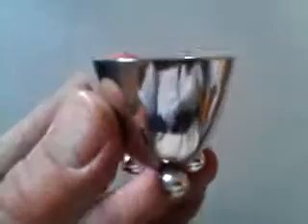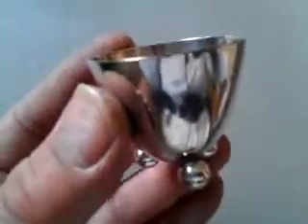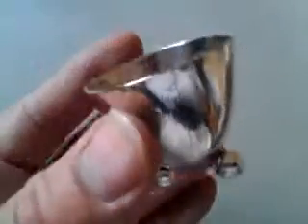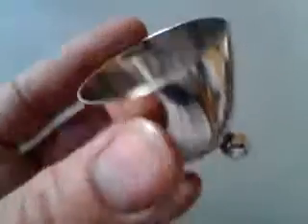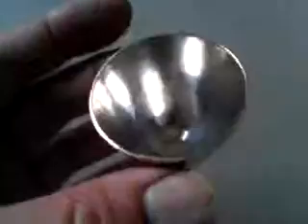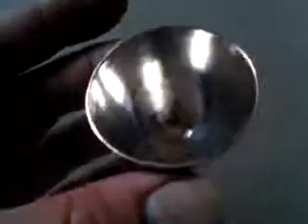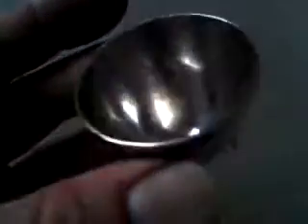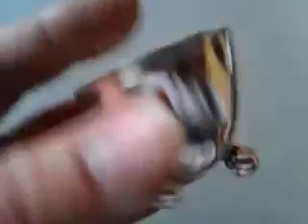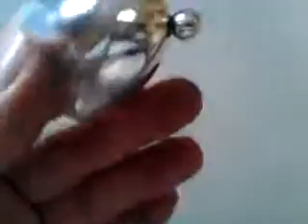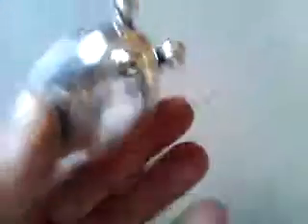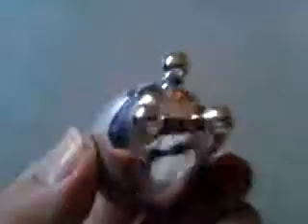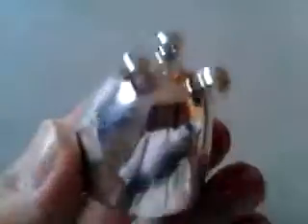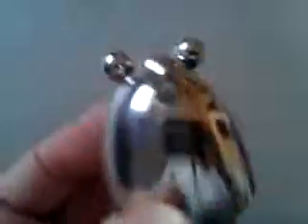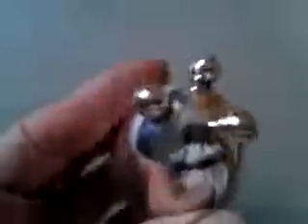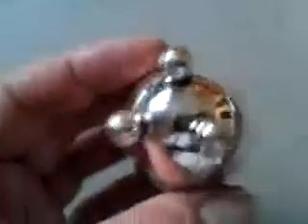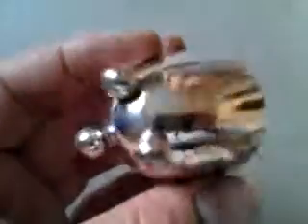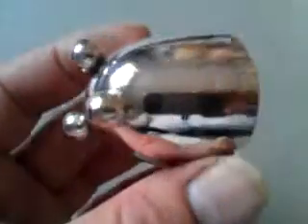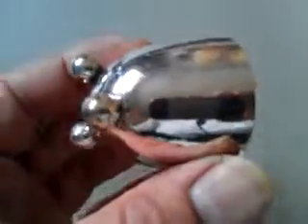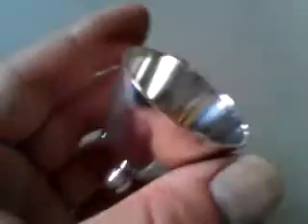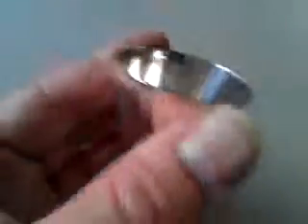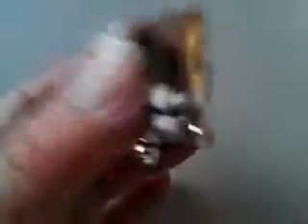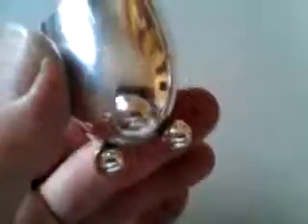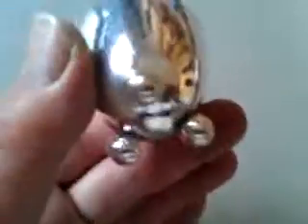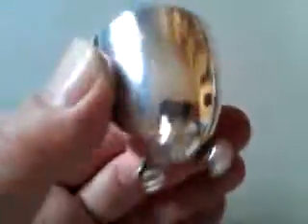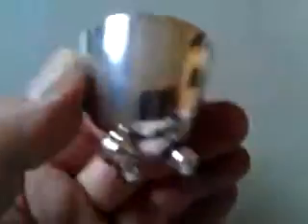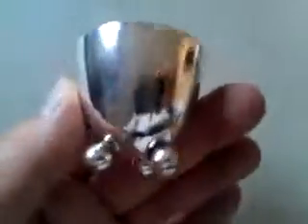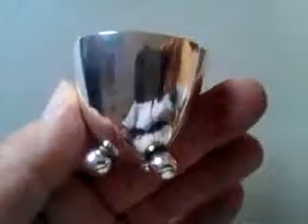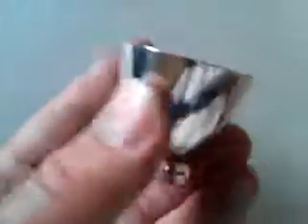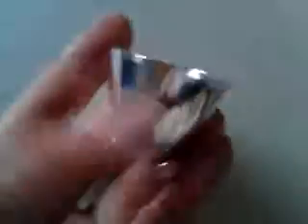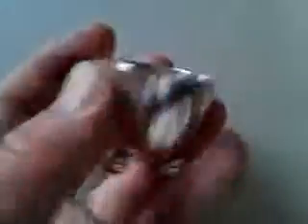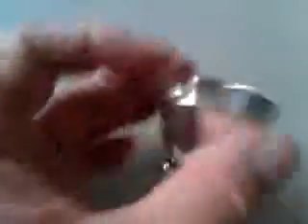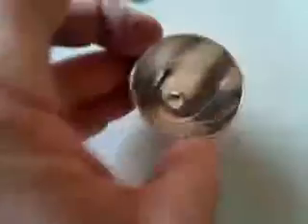Right, ladies and gentlemen, a wonderfully sort of timelessly elegant little item, which I think is probably around 1905, 1910, and is a sort of Arts and Crafts style egg cup, I think.